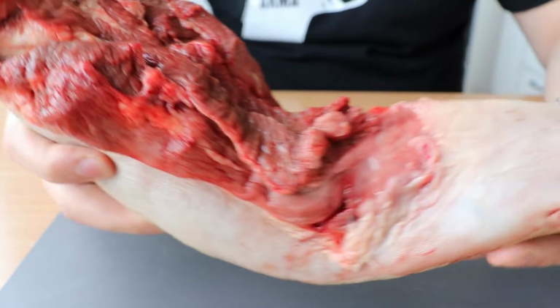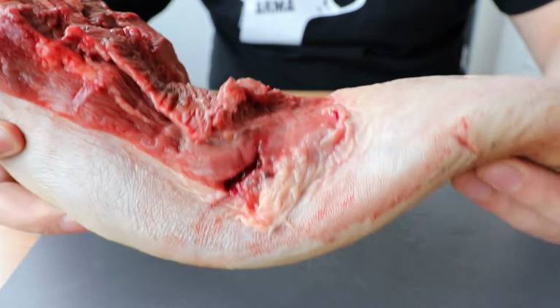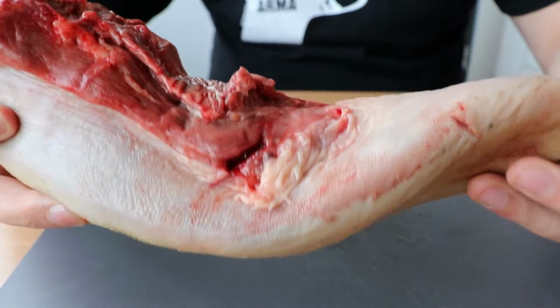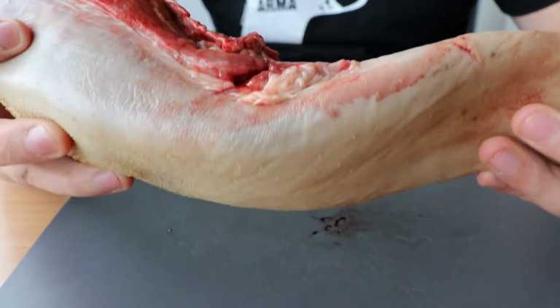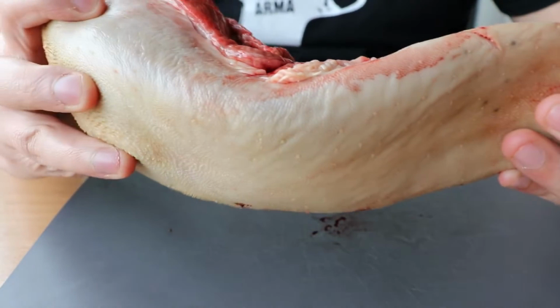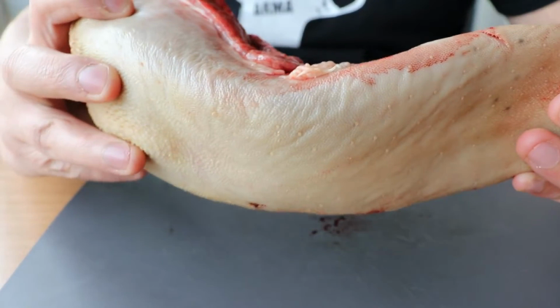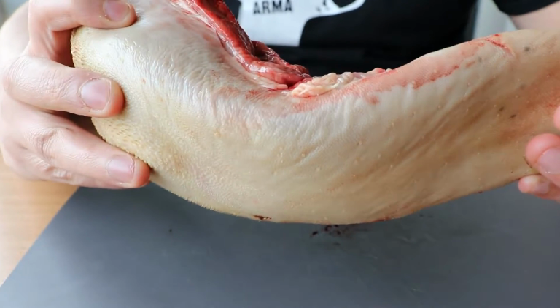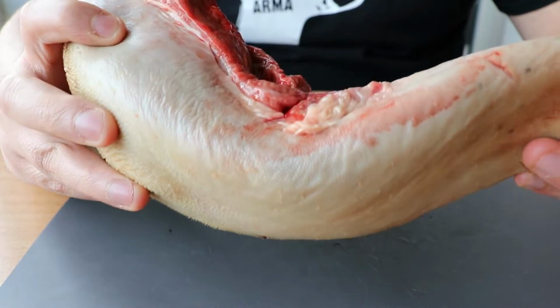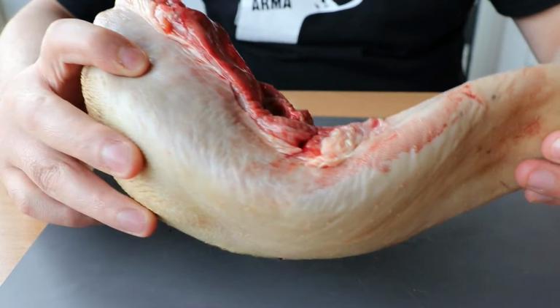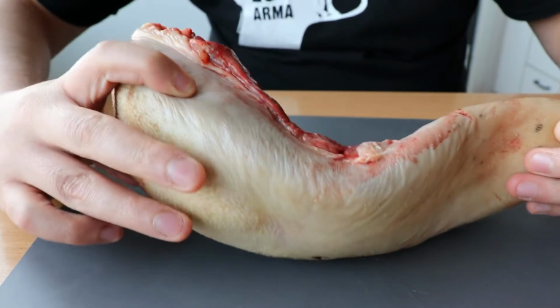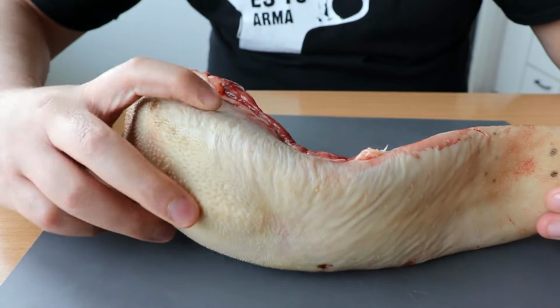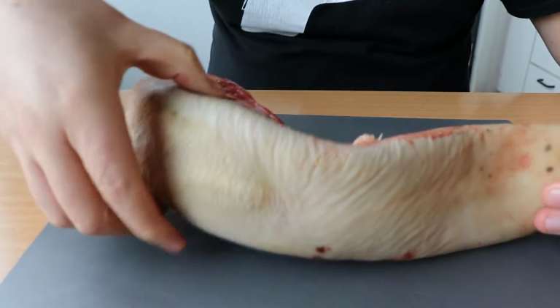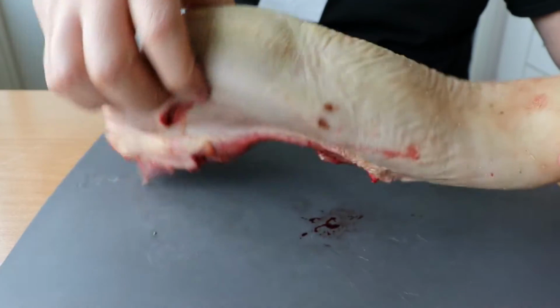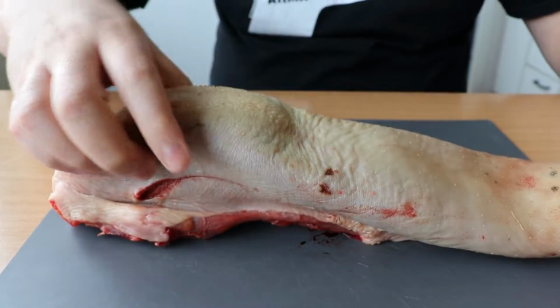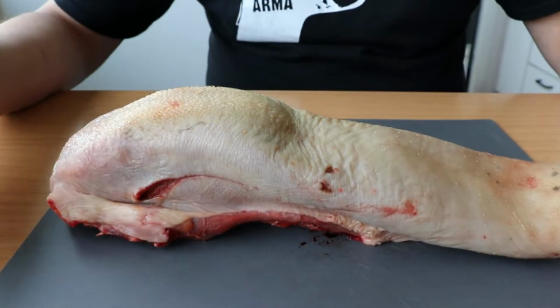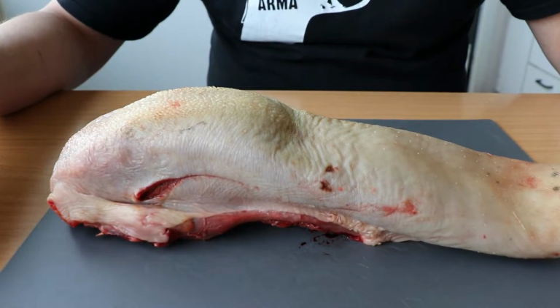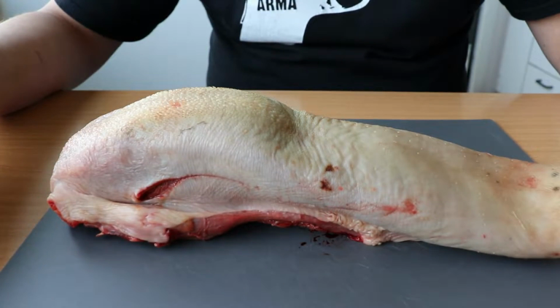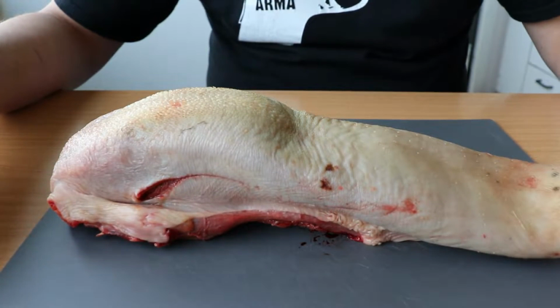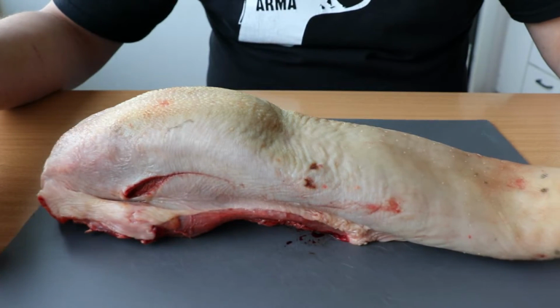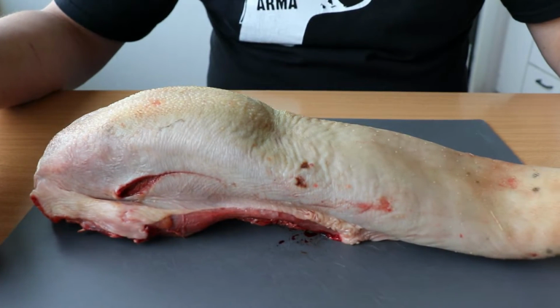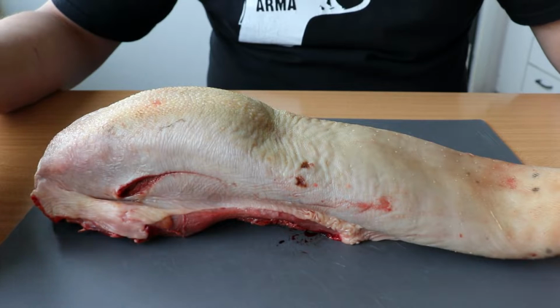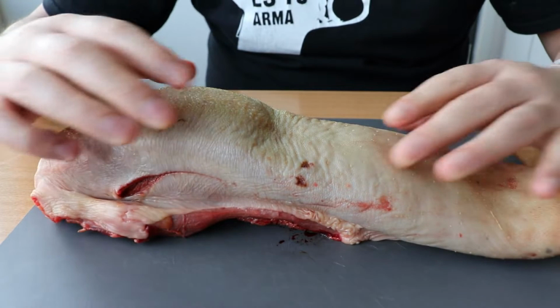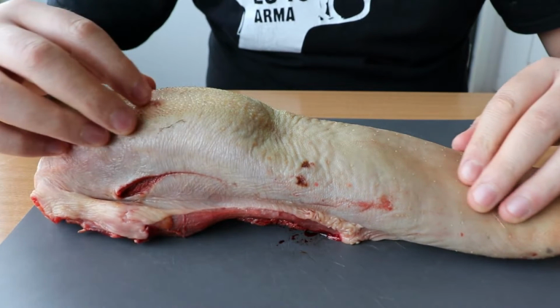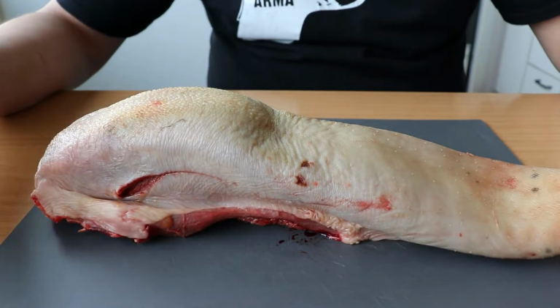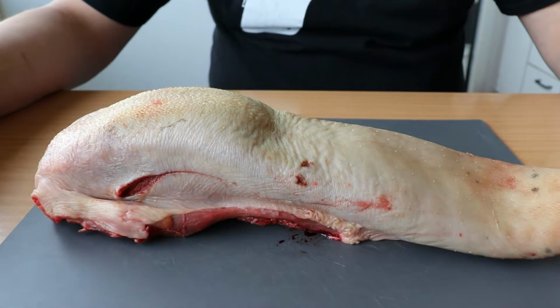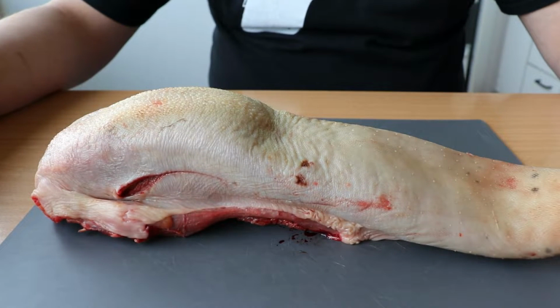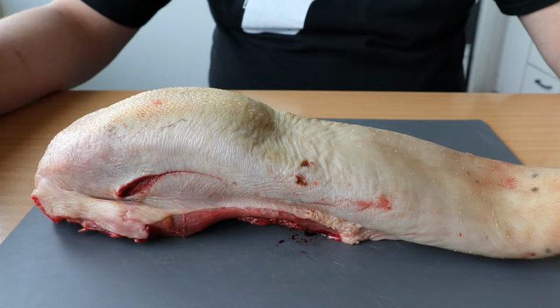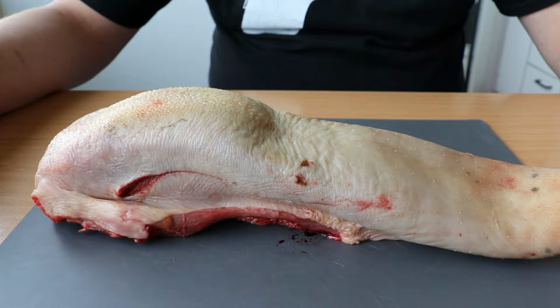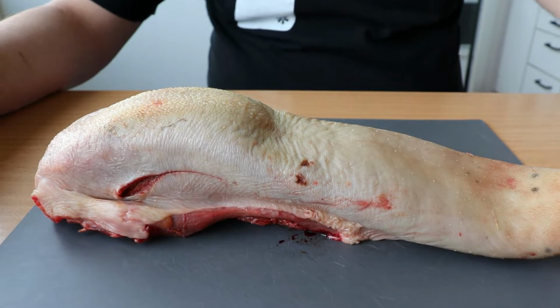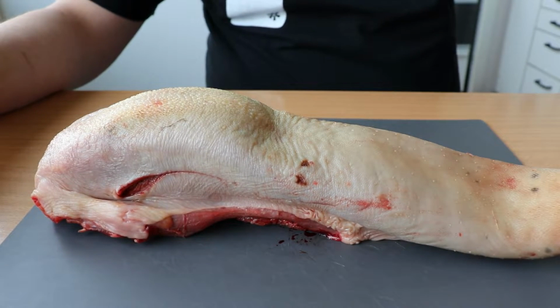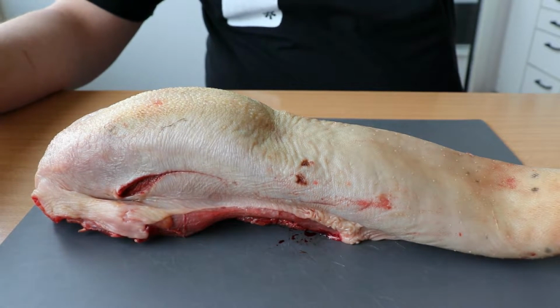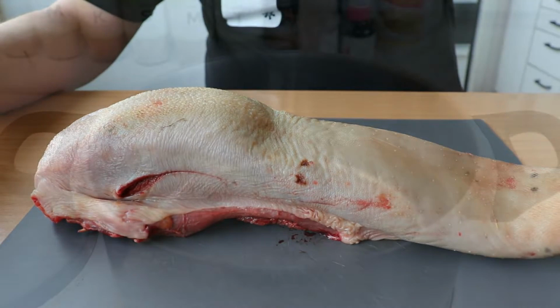It's very tender and it's very easy to cook. The only problem here is that my pot is not big enough, so I'll just have to cook in two parts. If you have a big pot you can just cook everything at once — that's the best way. Let's start with it.